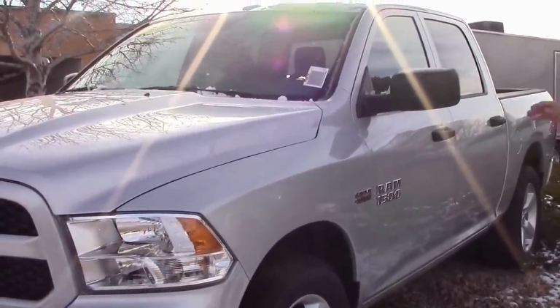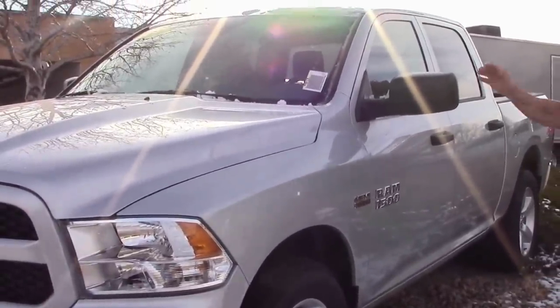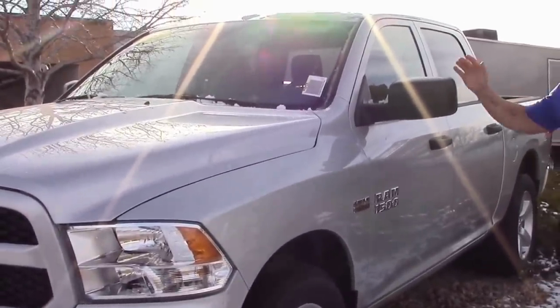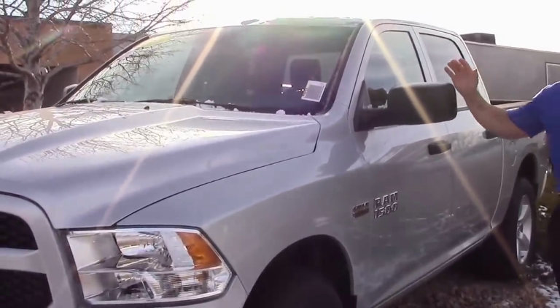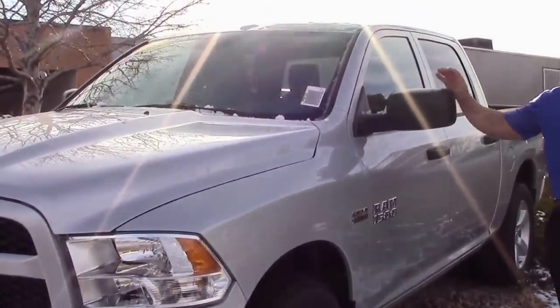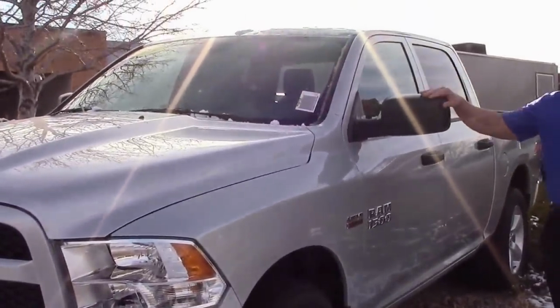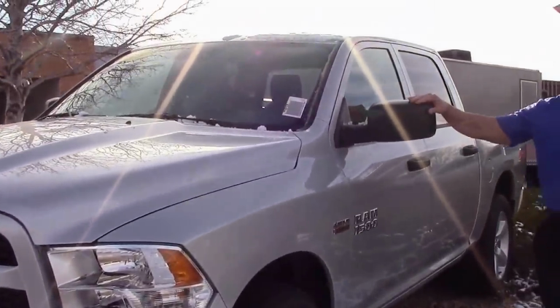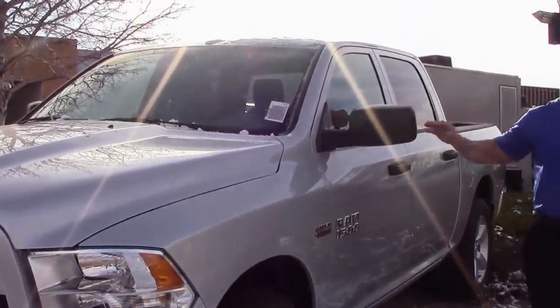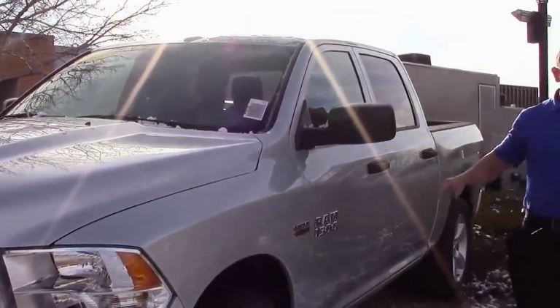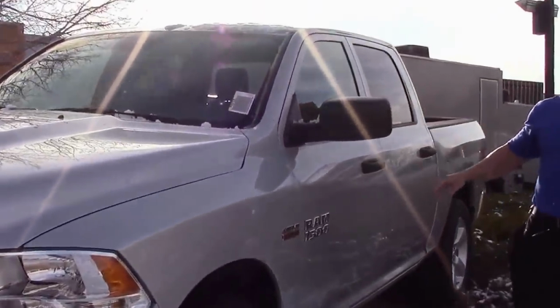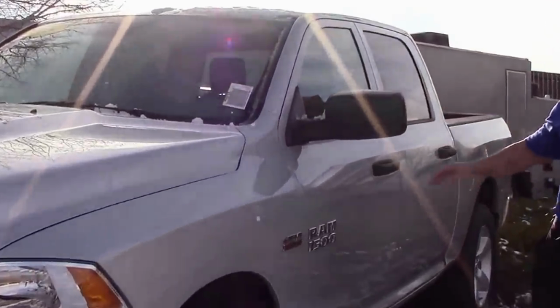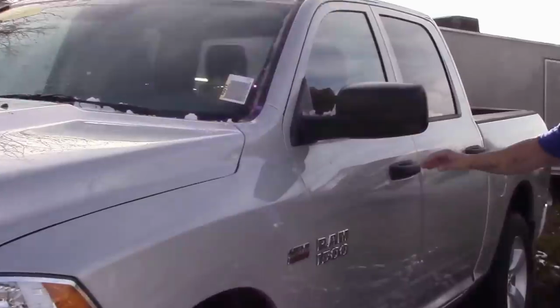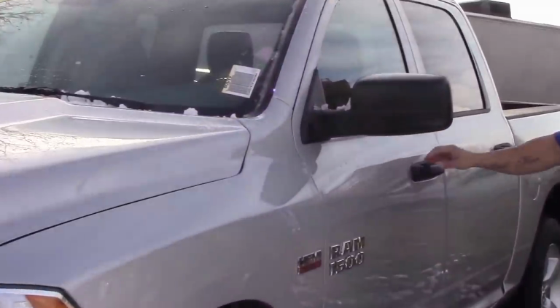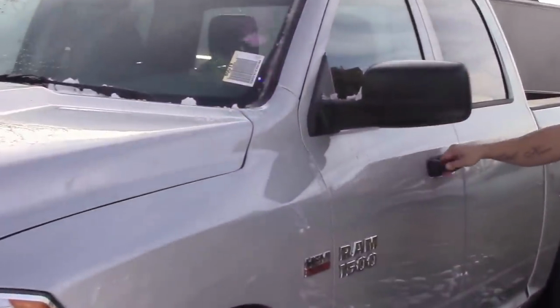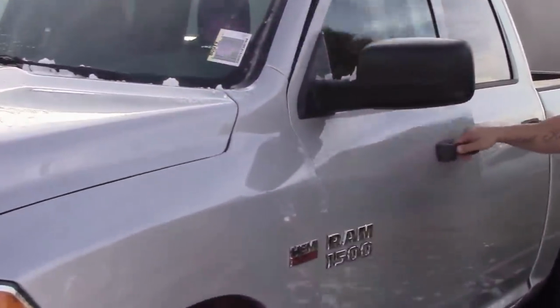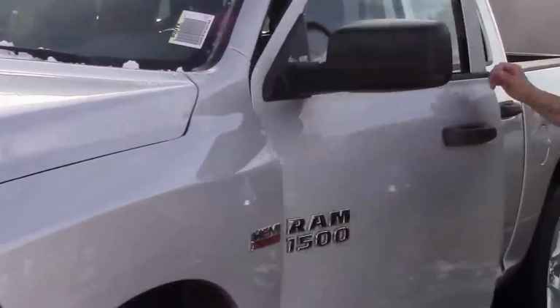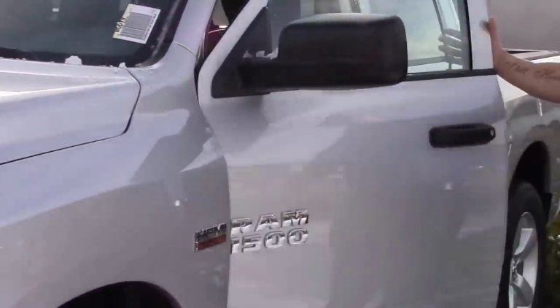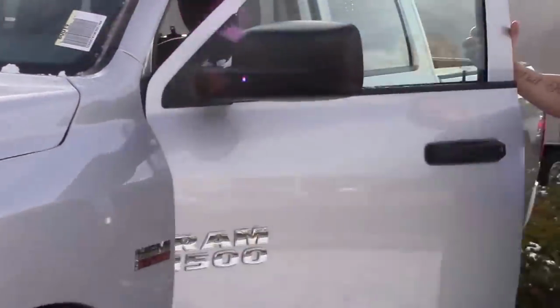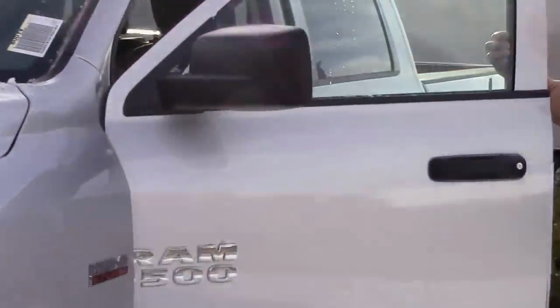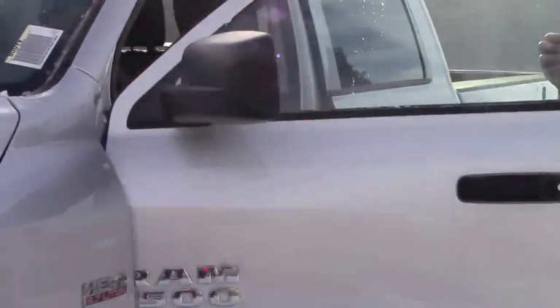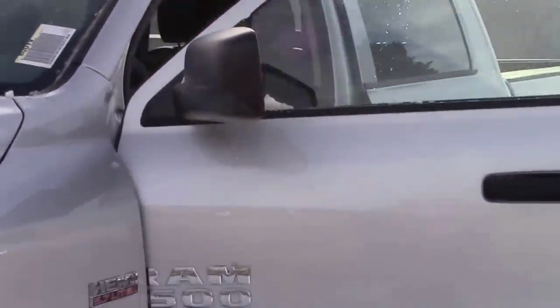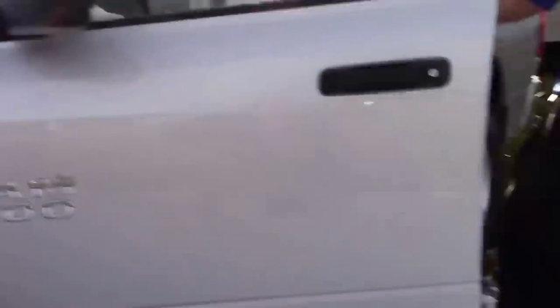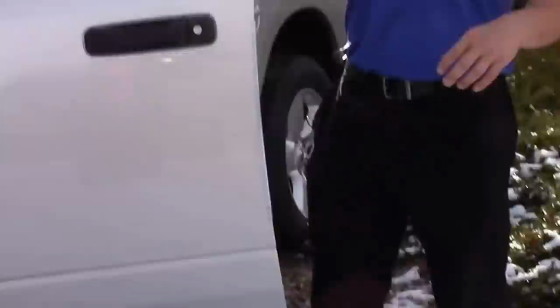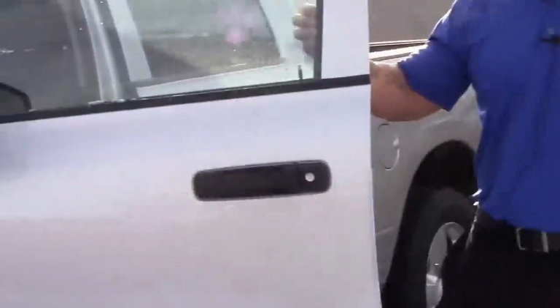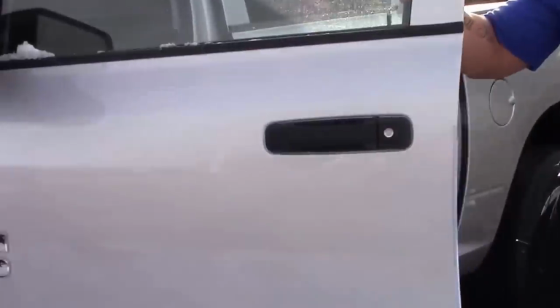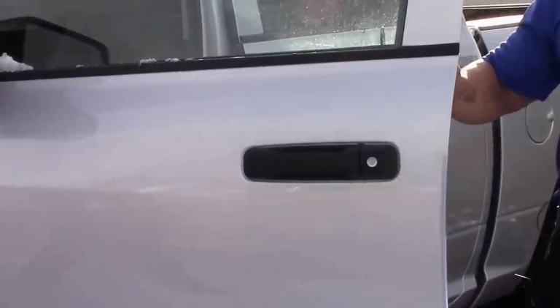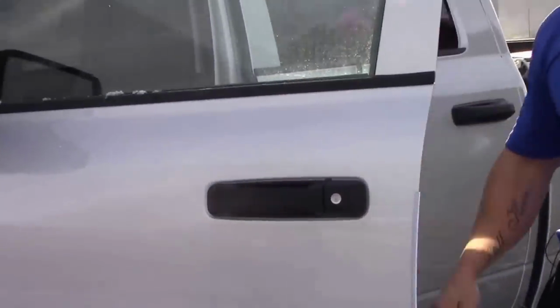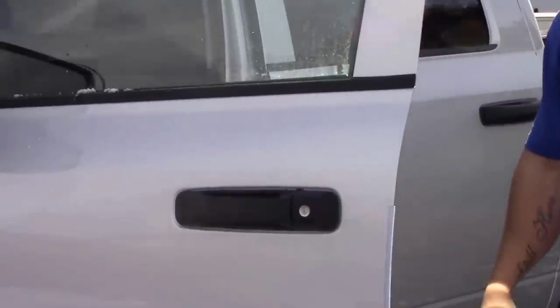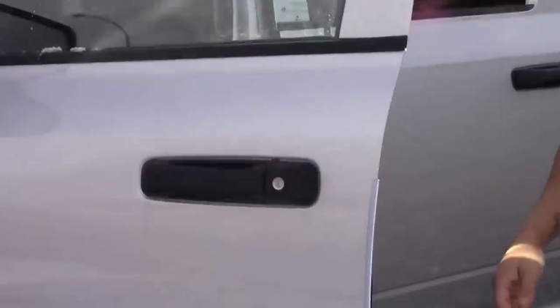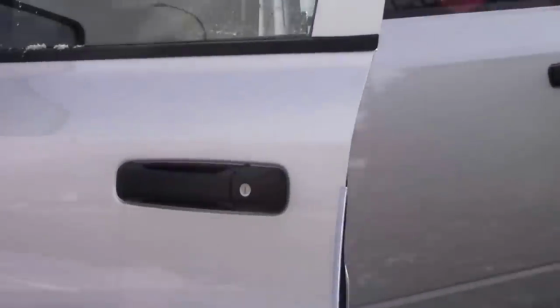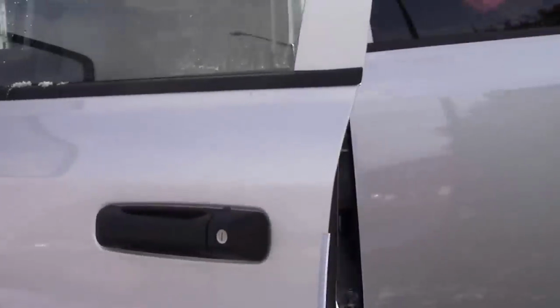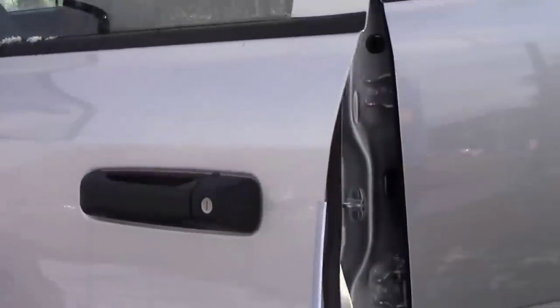Standard on this package is all your power mirrors, power locks, and power windows. Moving inside, I'll show you a couple more features that the Express package comes with.